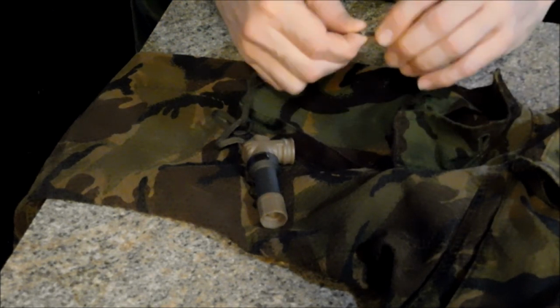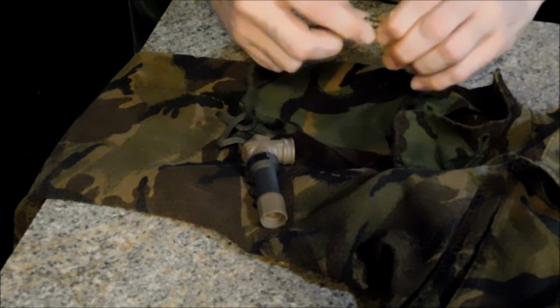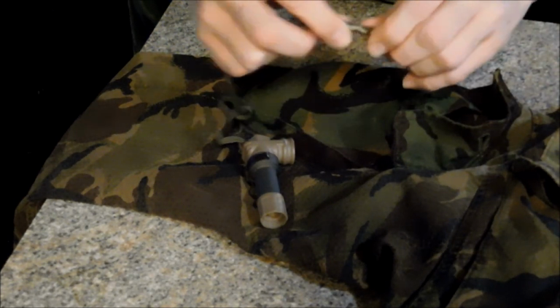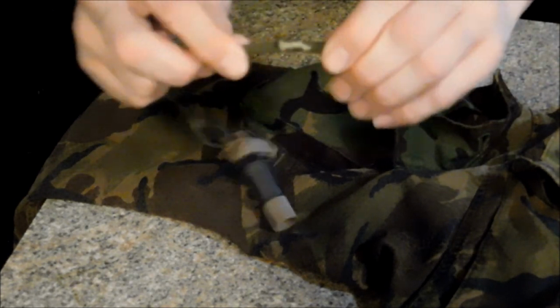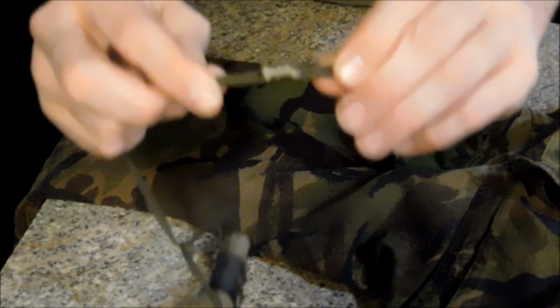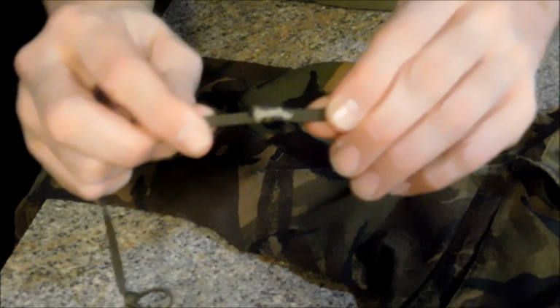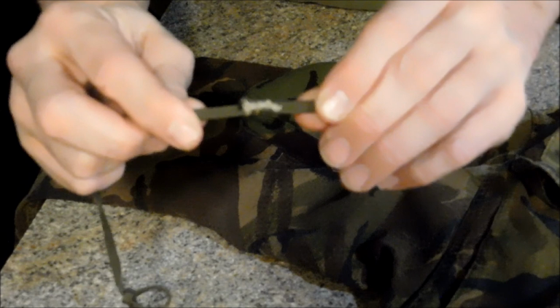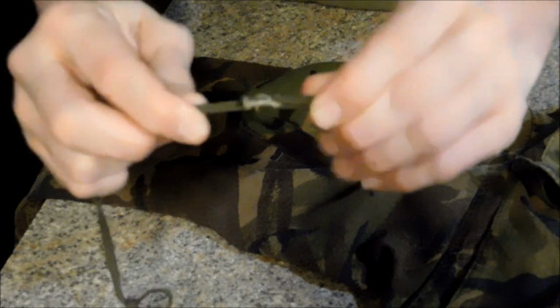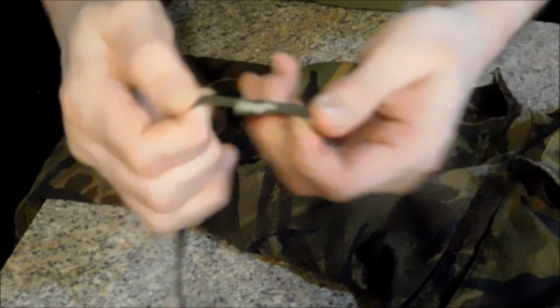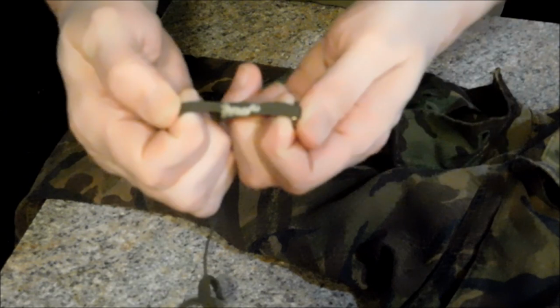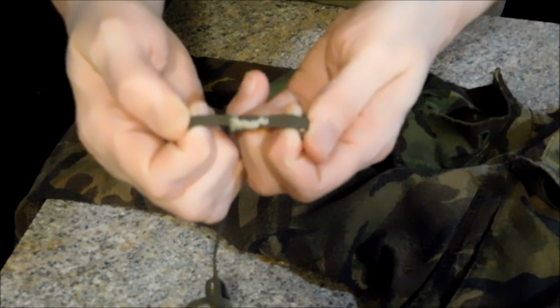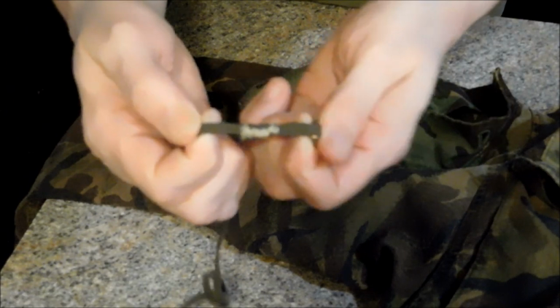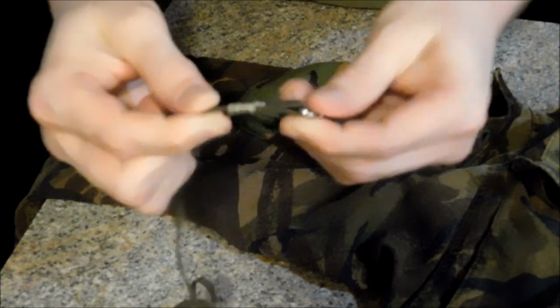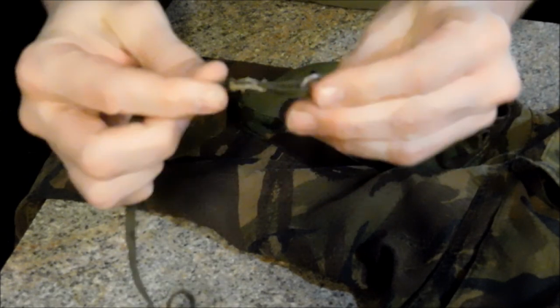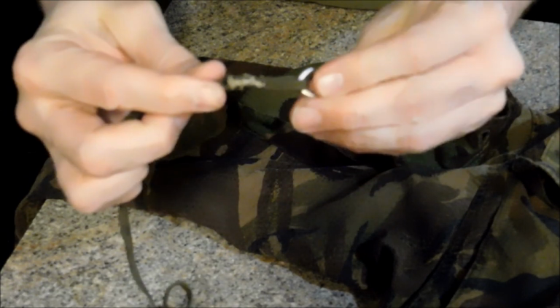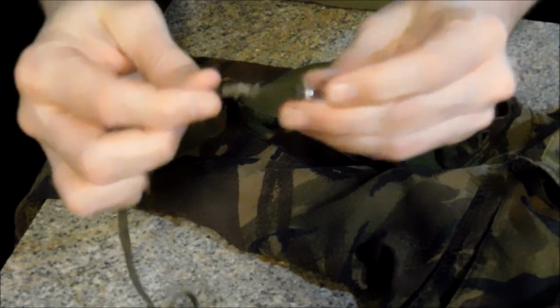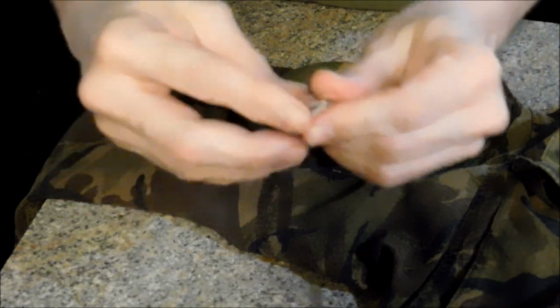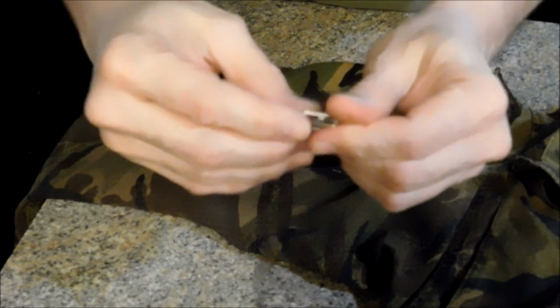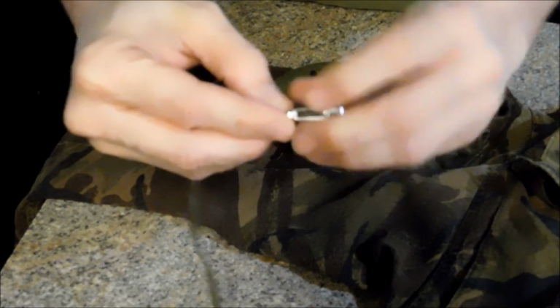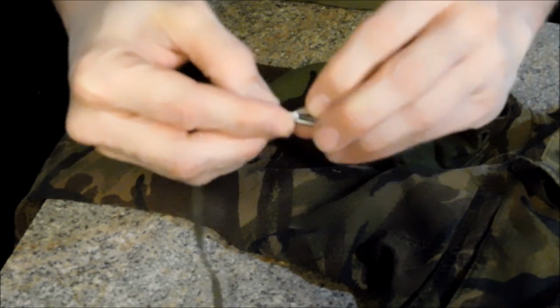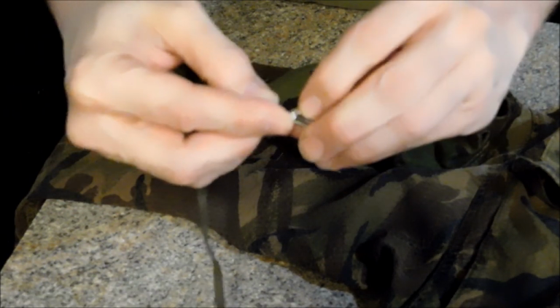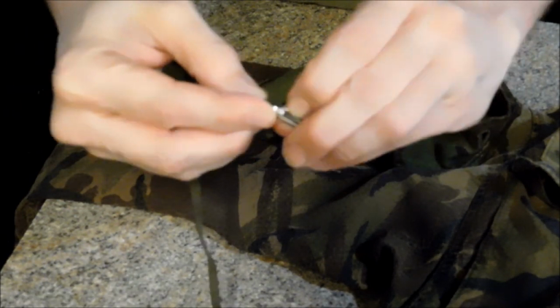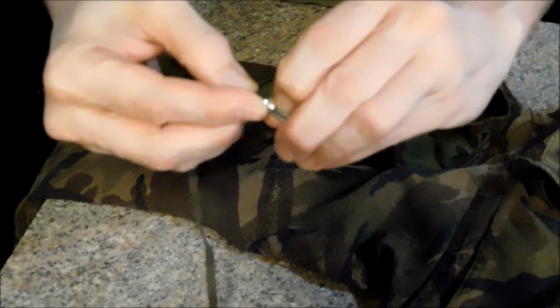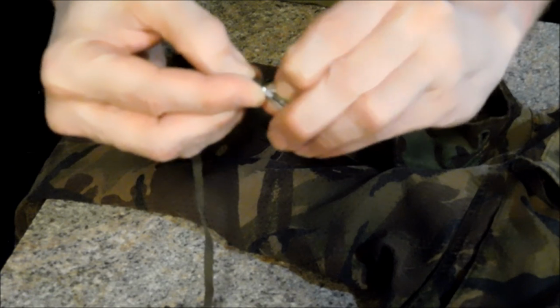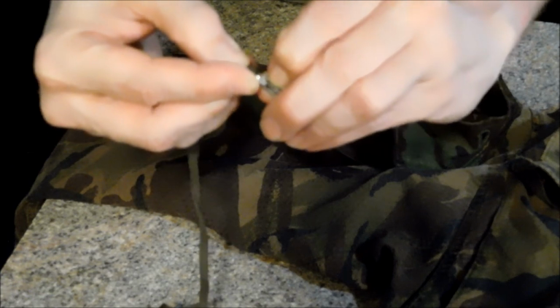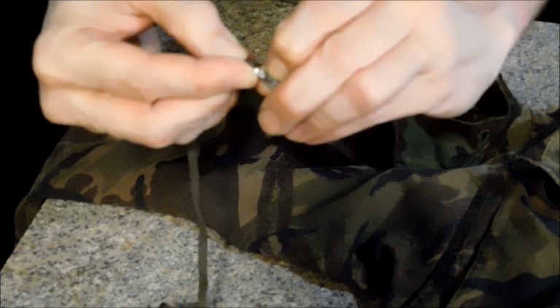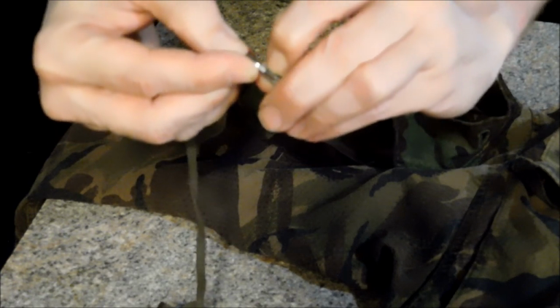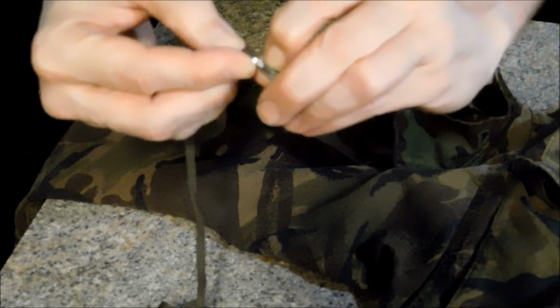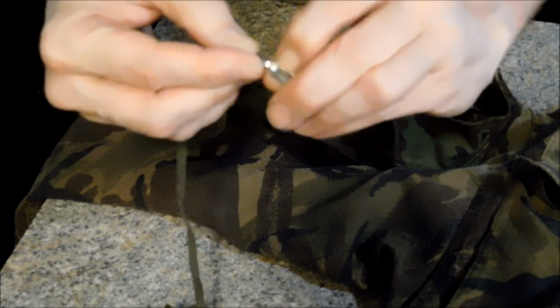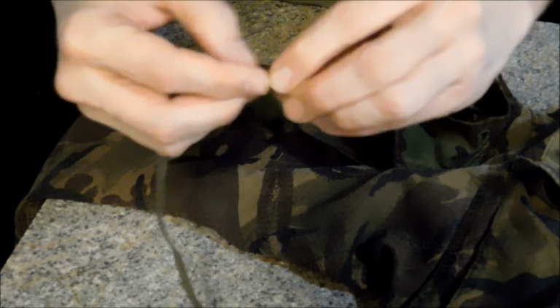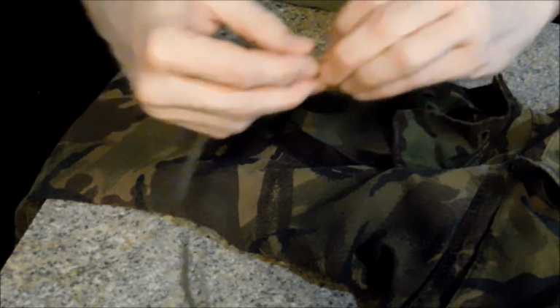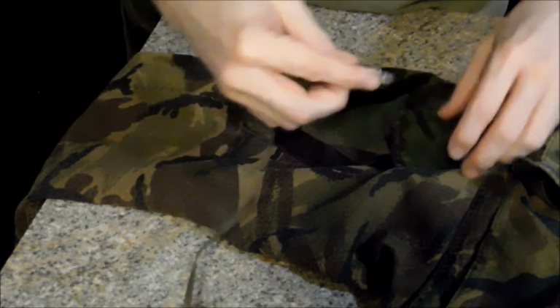I wouldn't advise using knots. You just have a needle and thread and thread yourself a loop. Regardless of the fact that there is a spring-activated opener there, I've never had one come out.